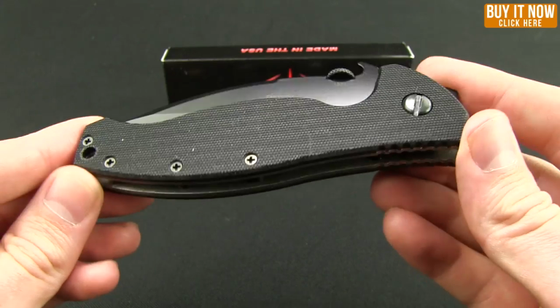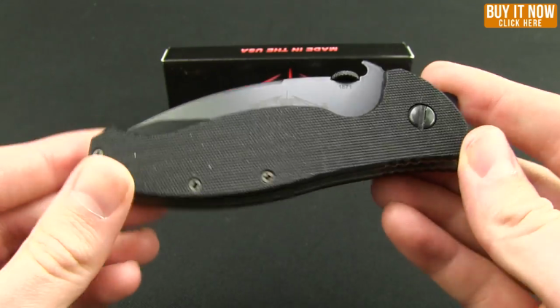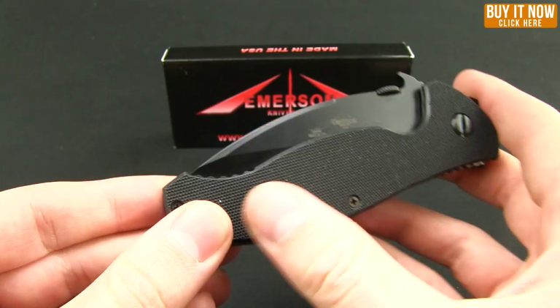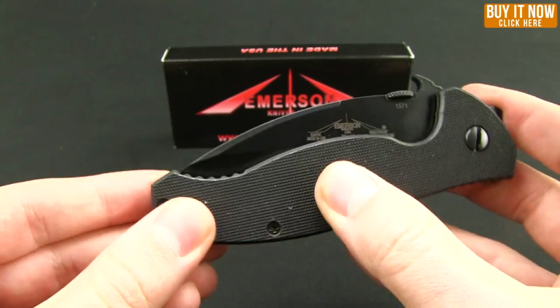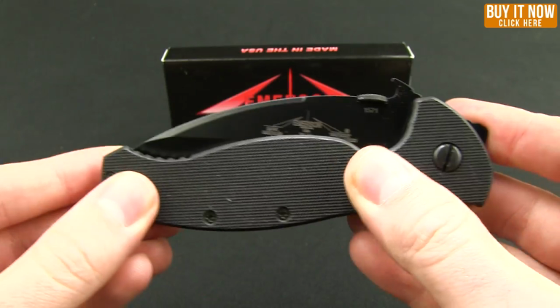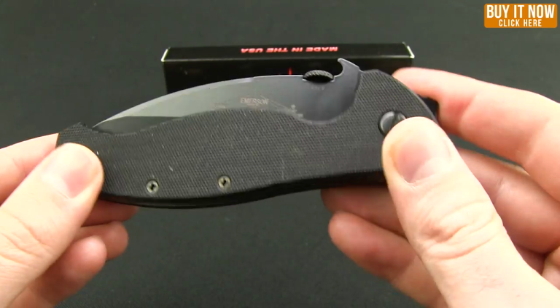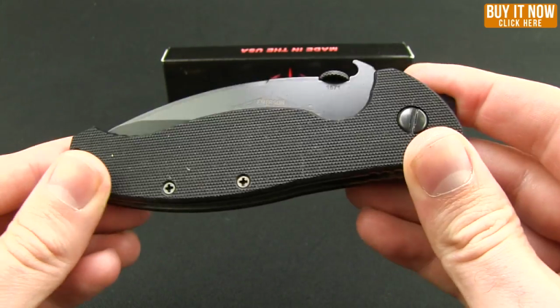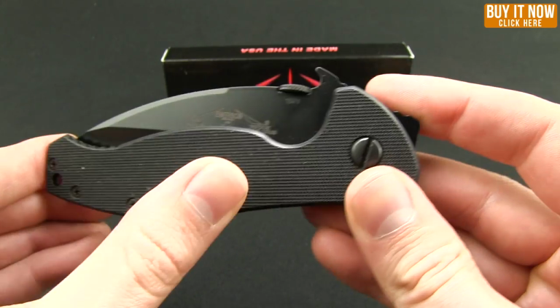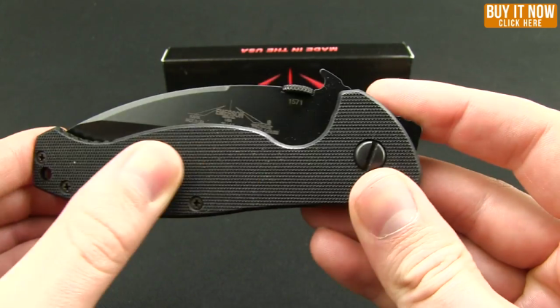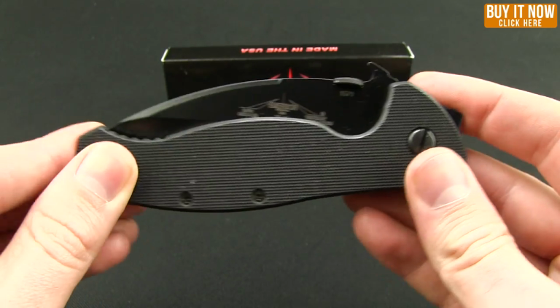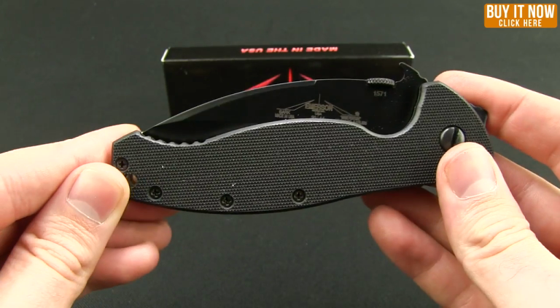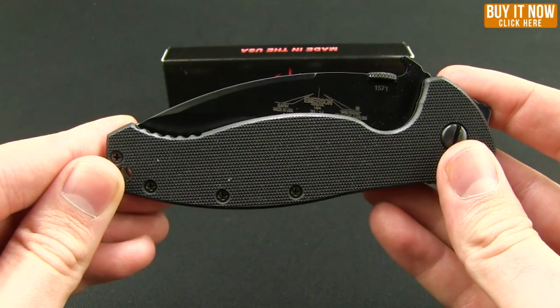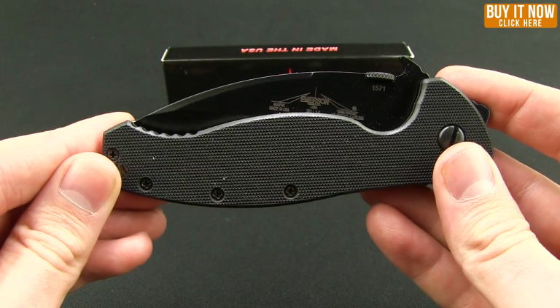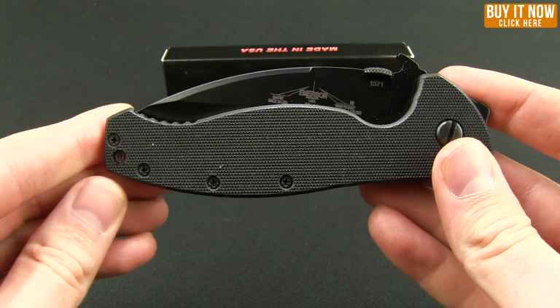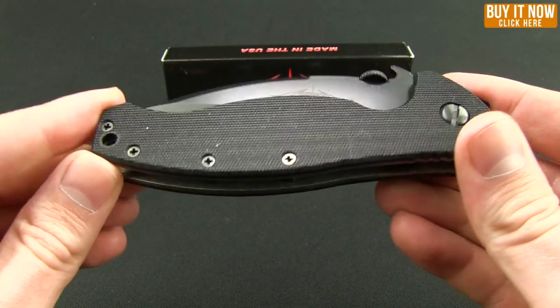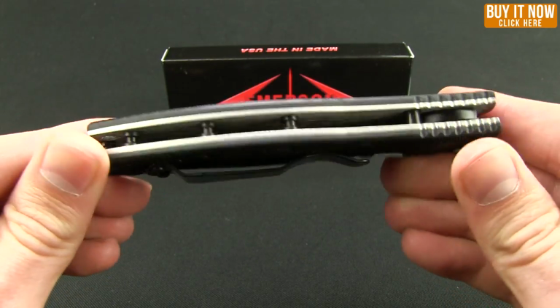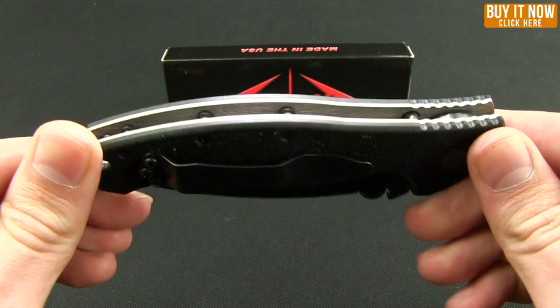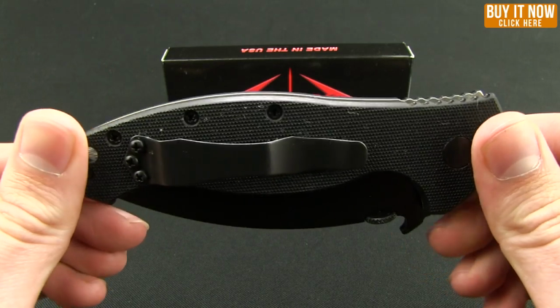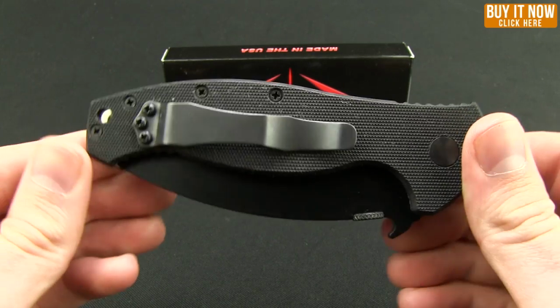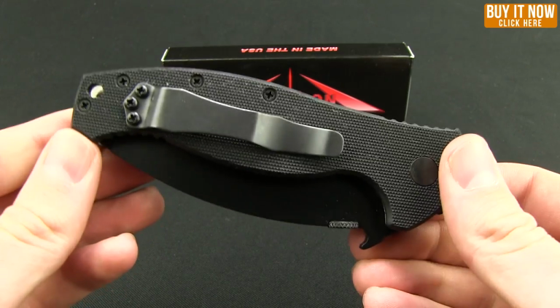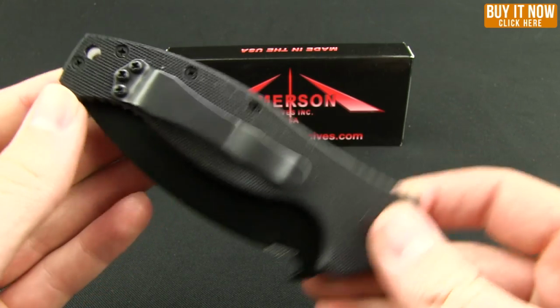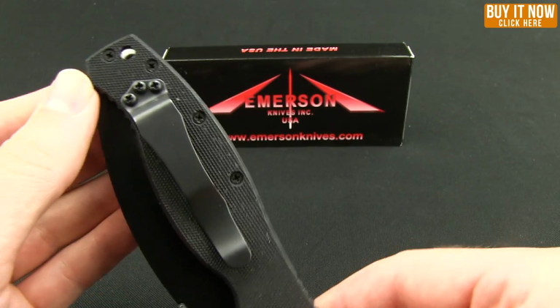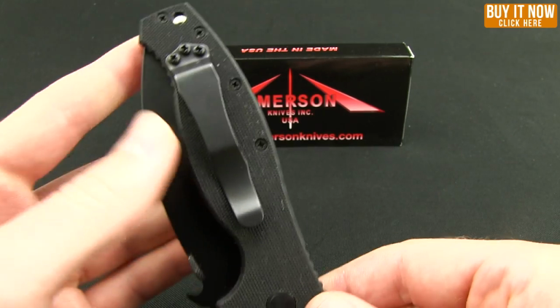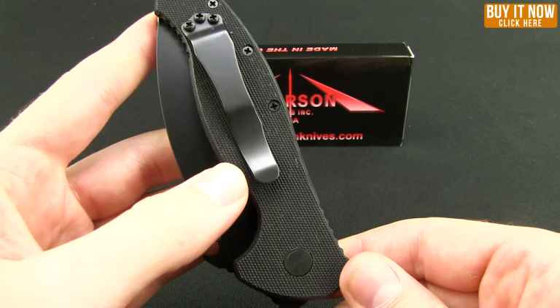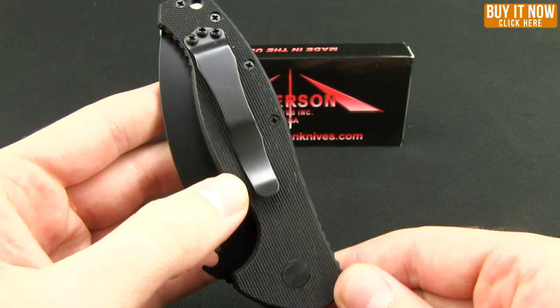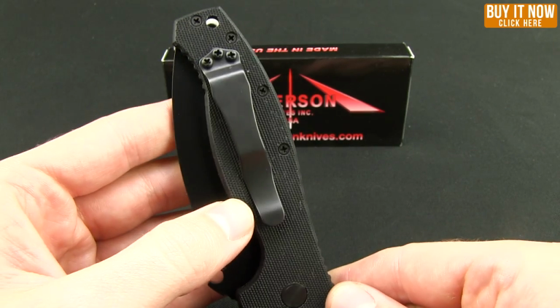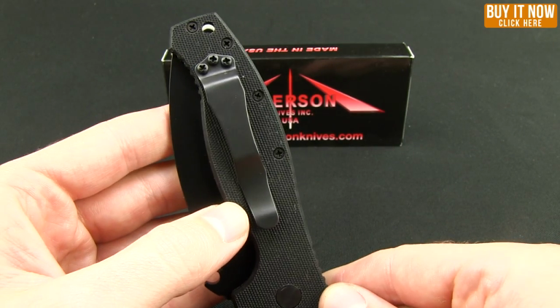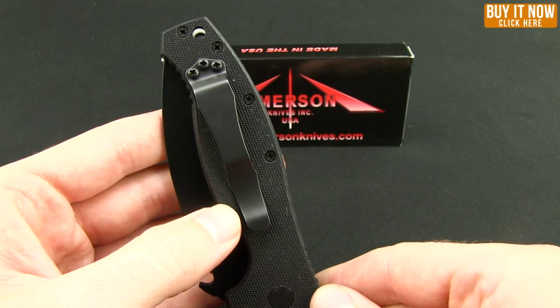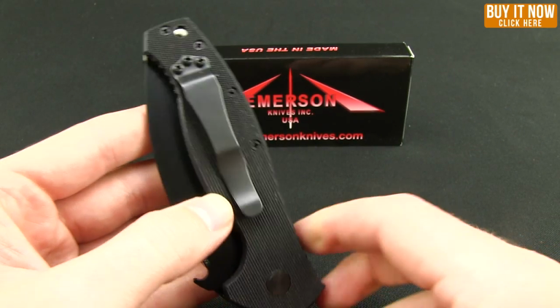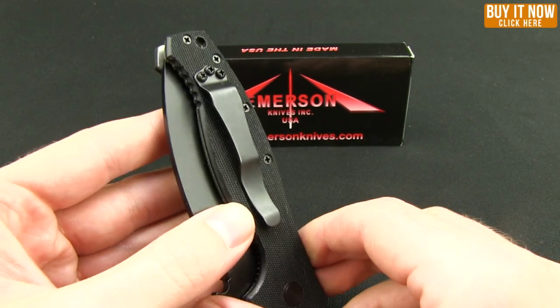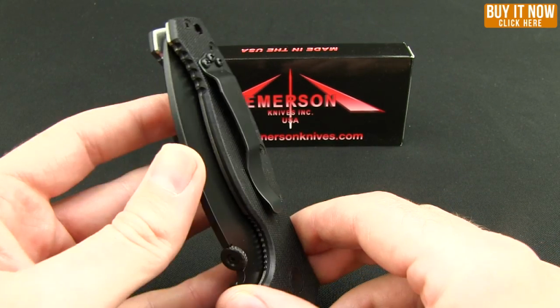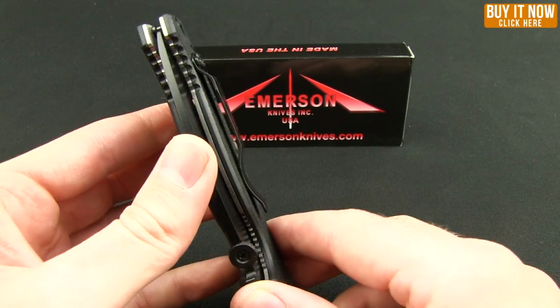Pretty standard G10 scales, very grippy in that classic fabric texture. There's a pocket clip, and it is right tip-up only.